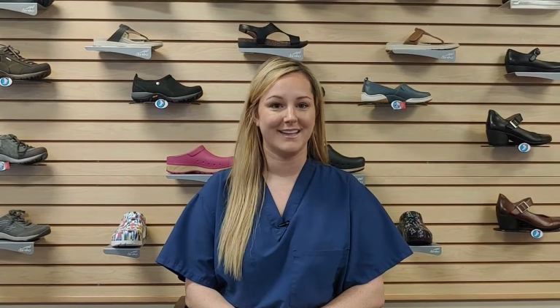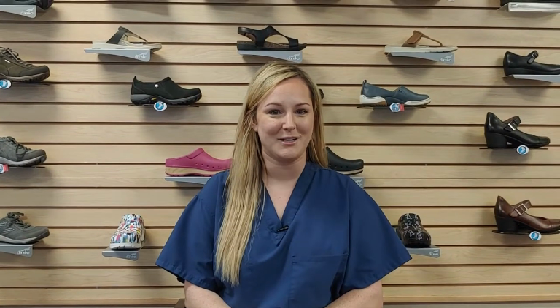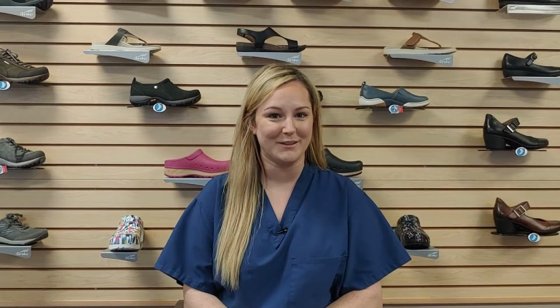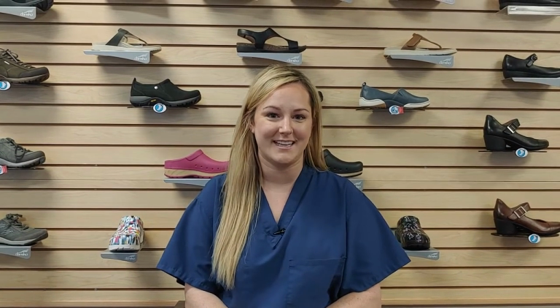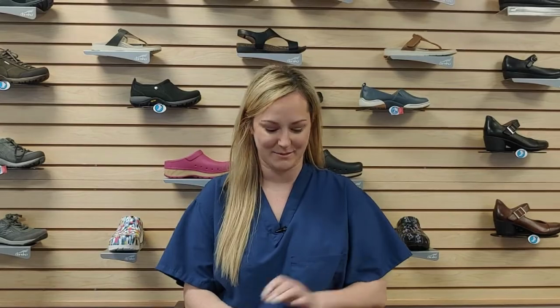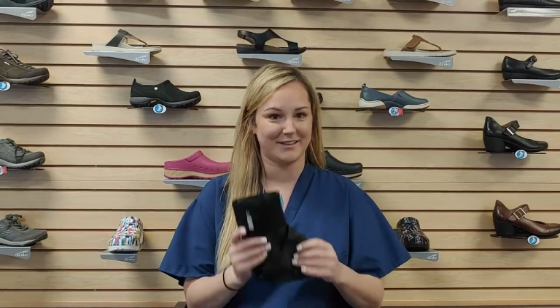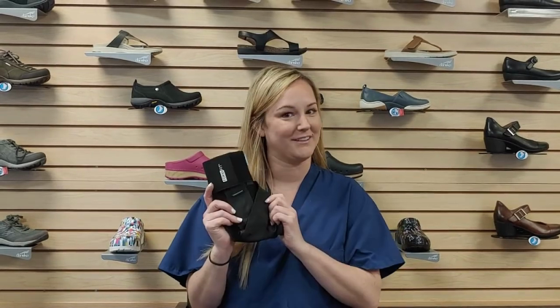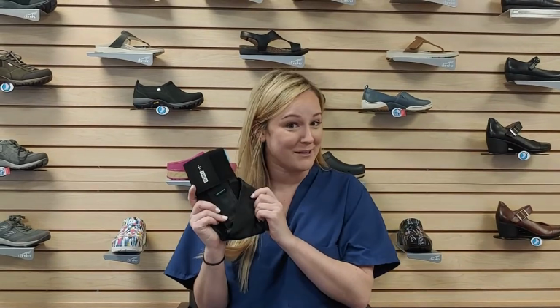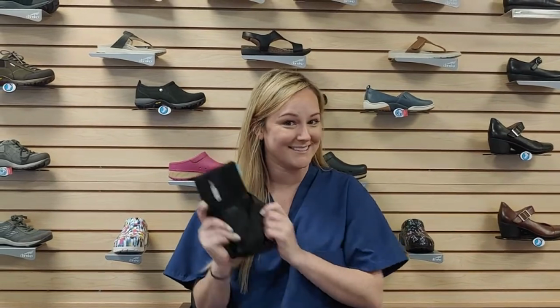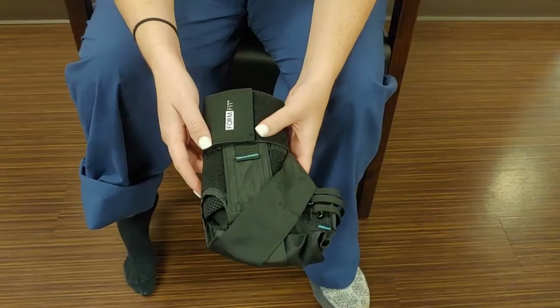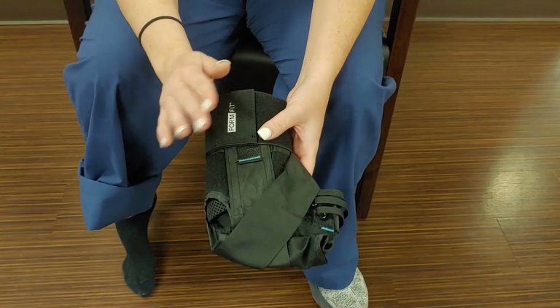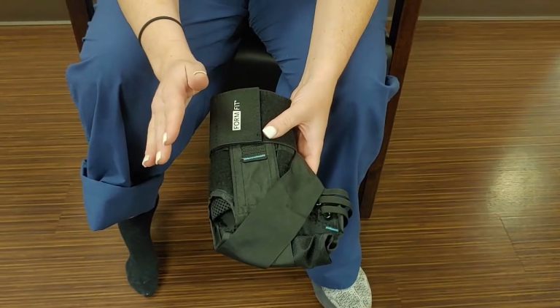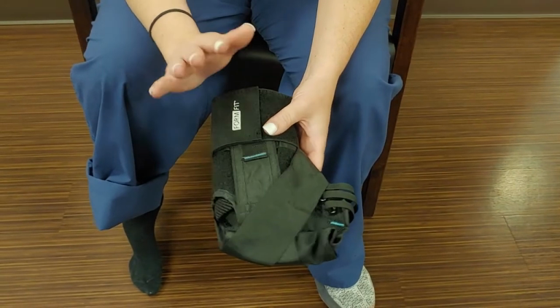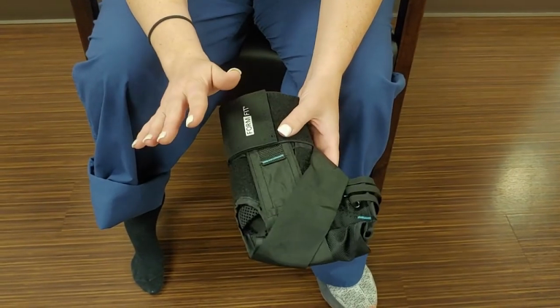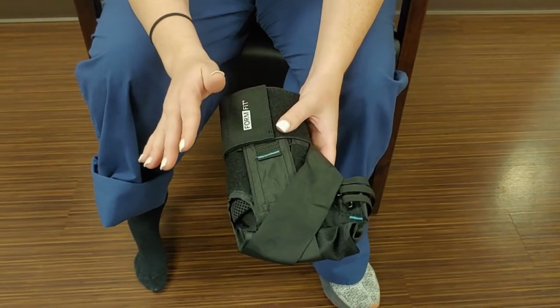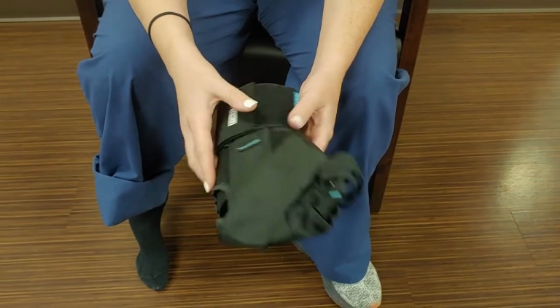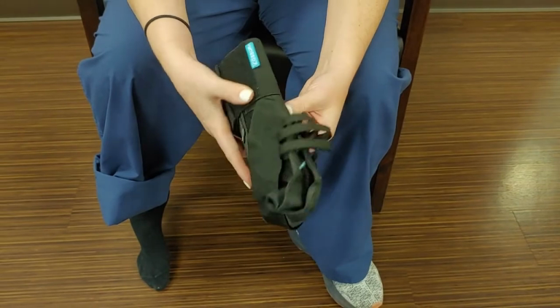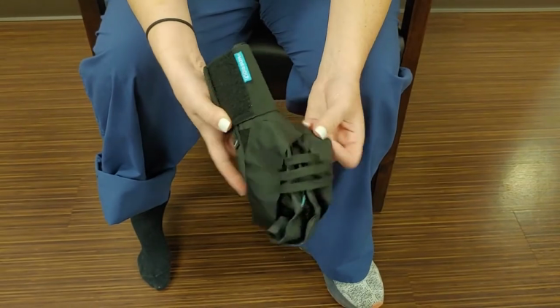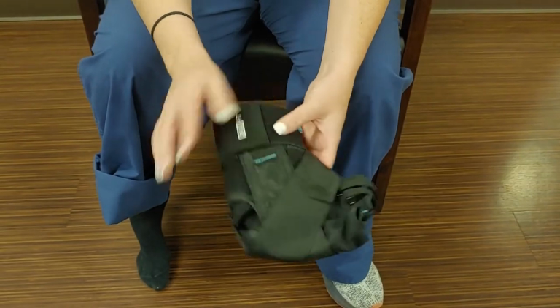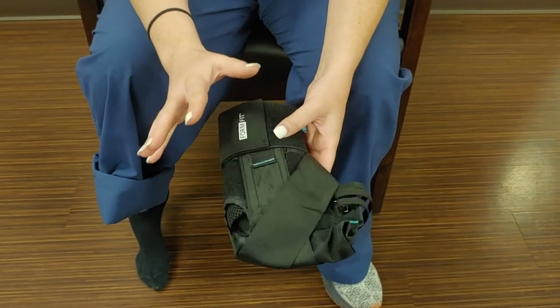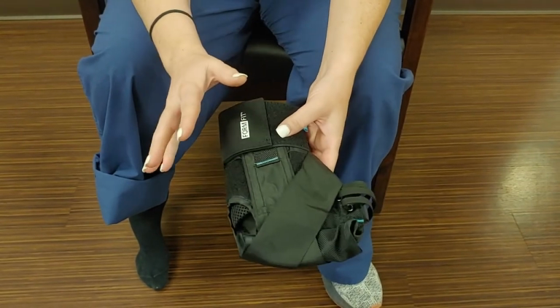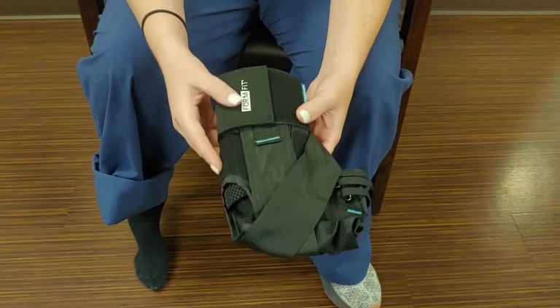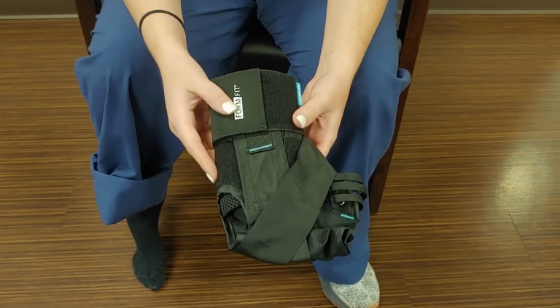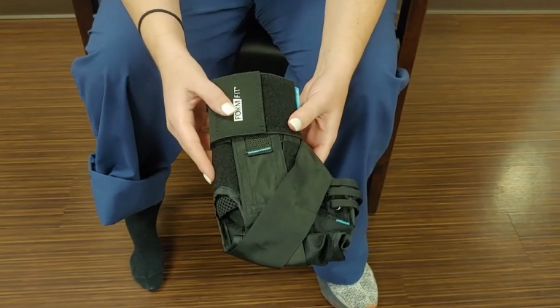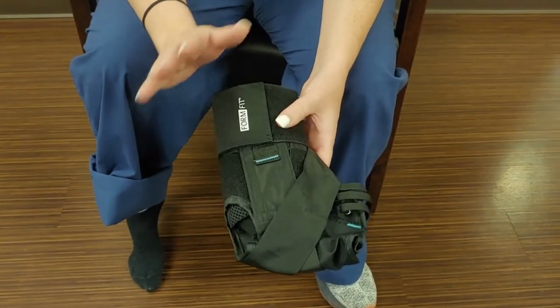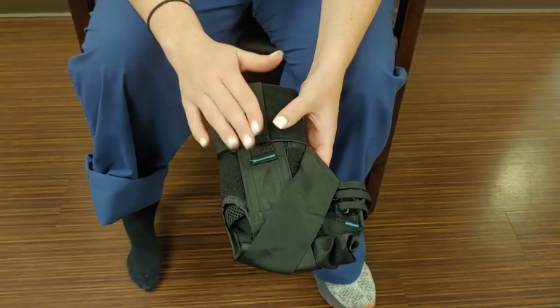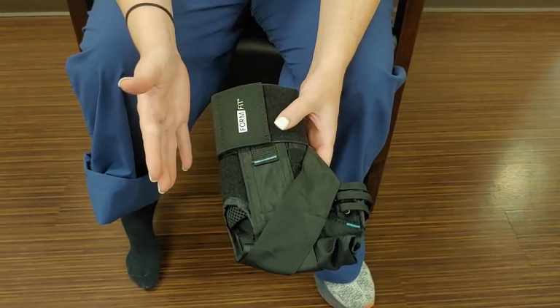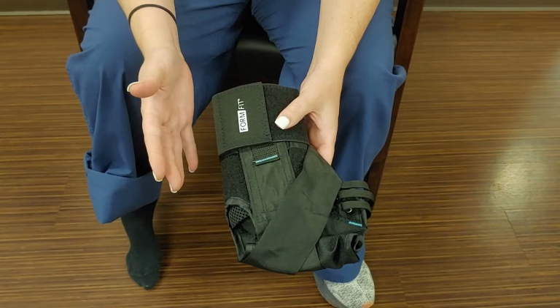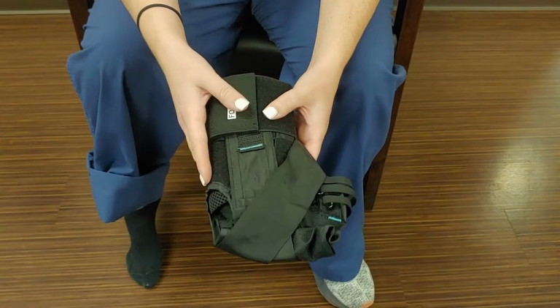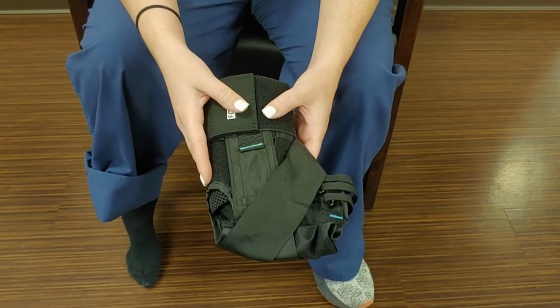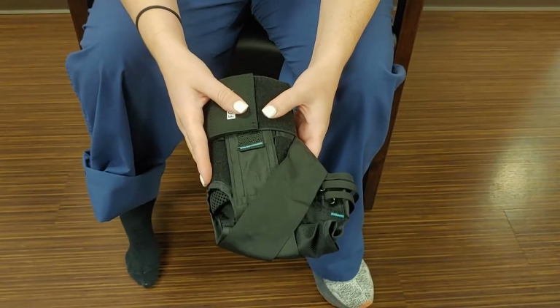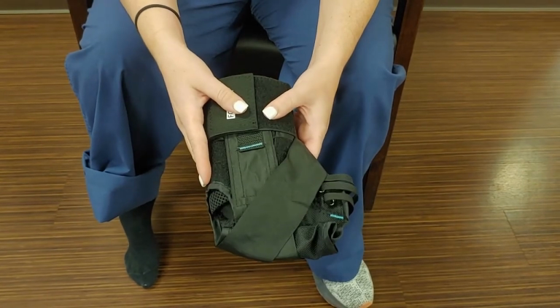Hi, I'm Dr. Pruner and today we're going to be talking about the Gameday Brace. The Gameday Brace can definitely be intimidating — it's got a lot of straps and things — so hopefully this video guides you on how to appropriately put this on depending on what you're needing it for.